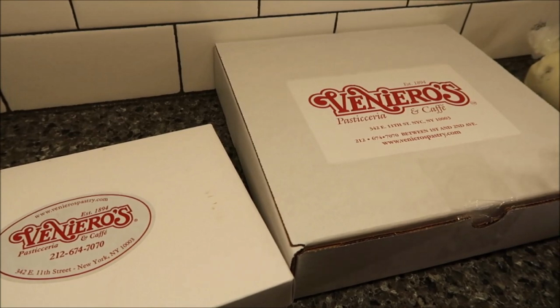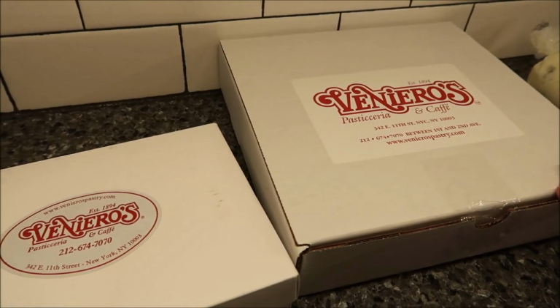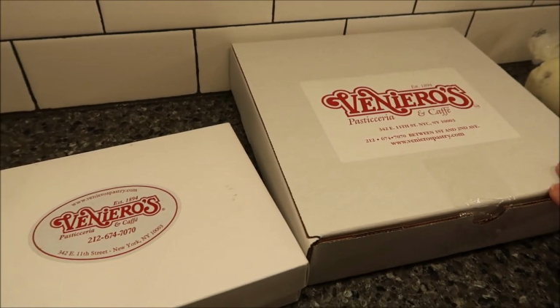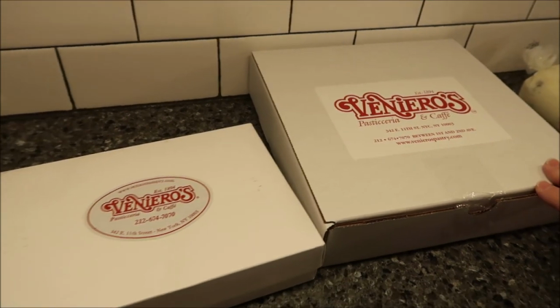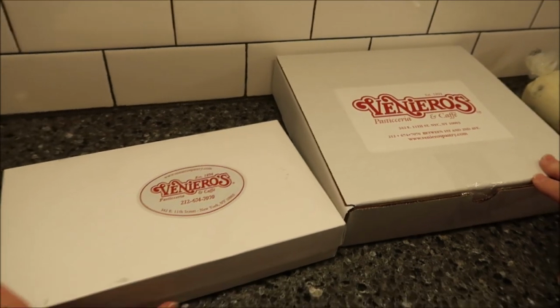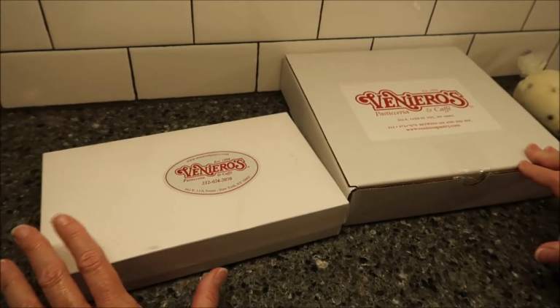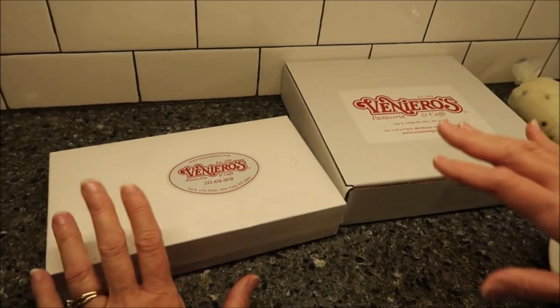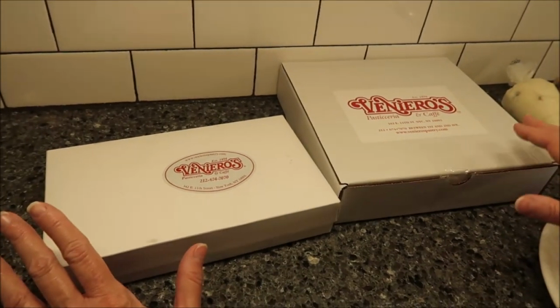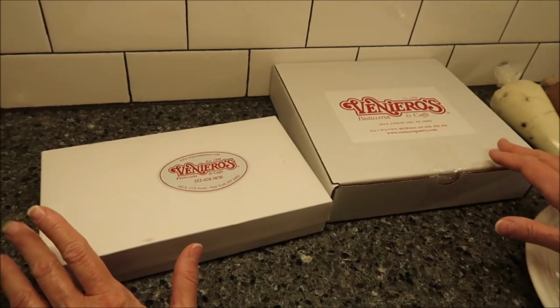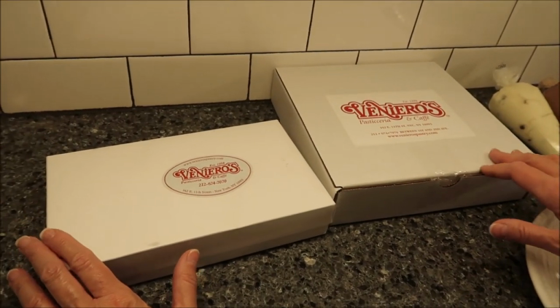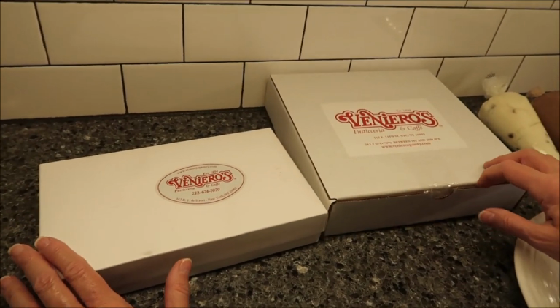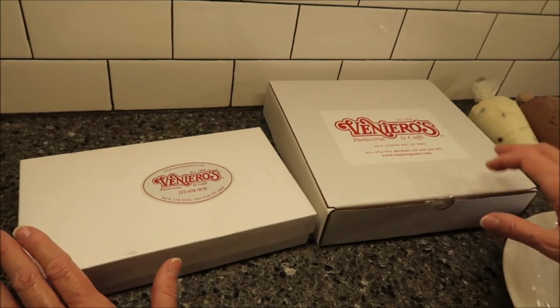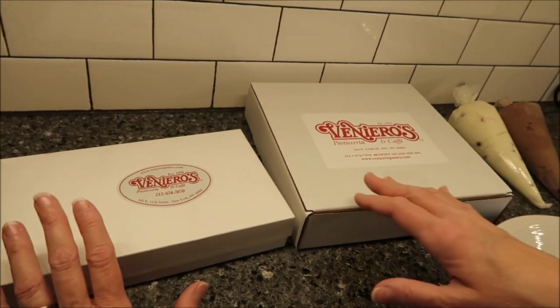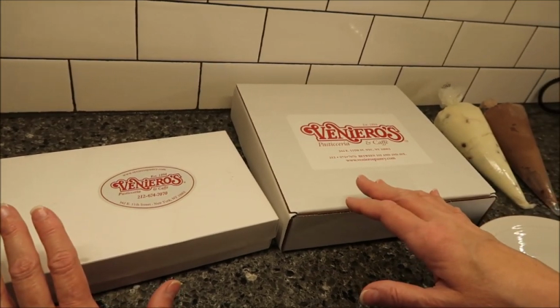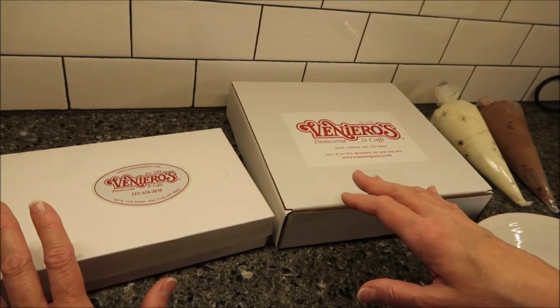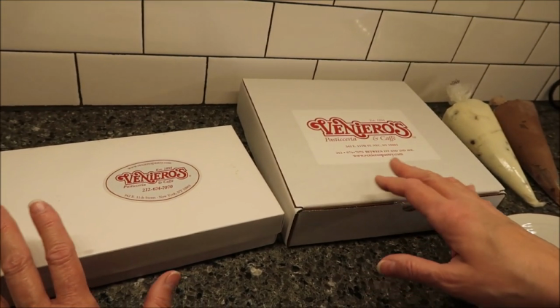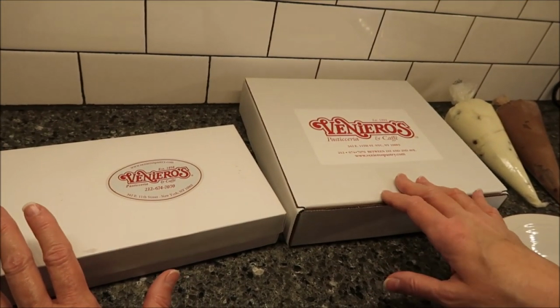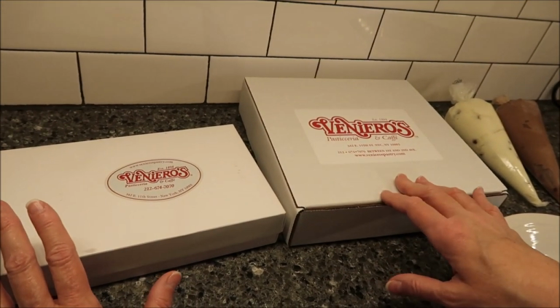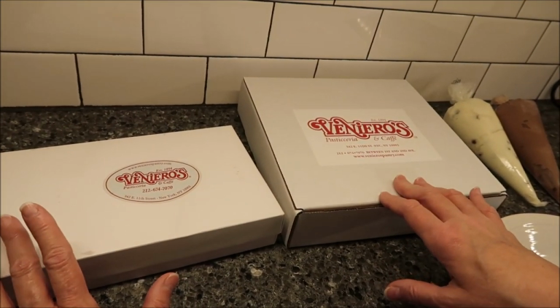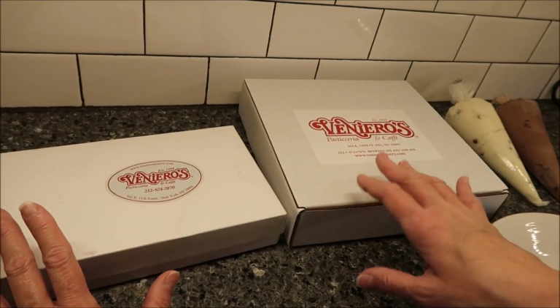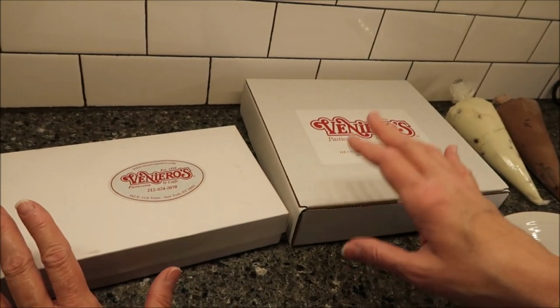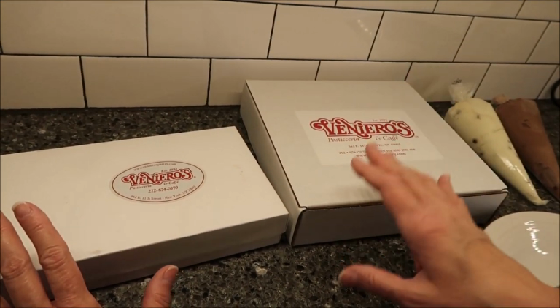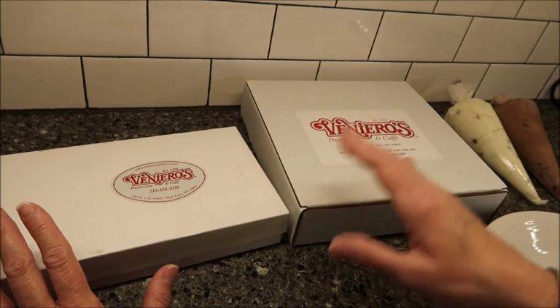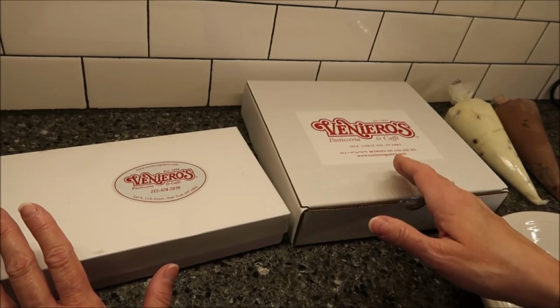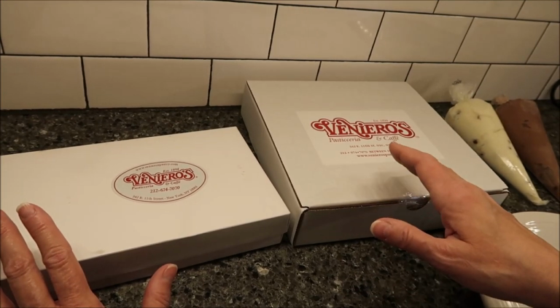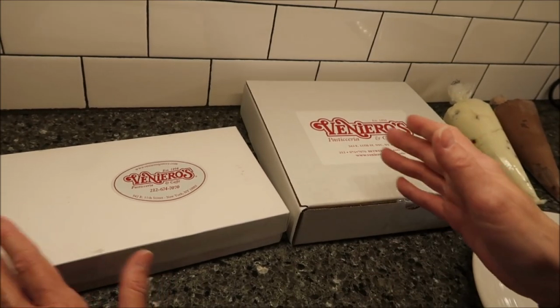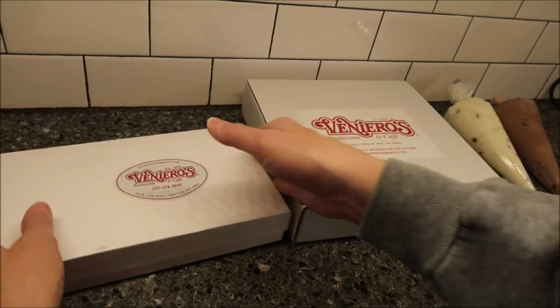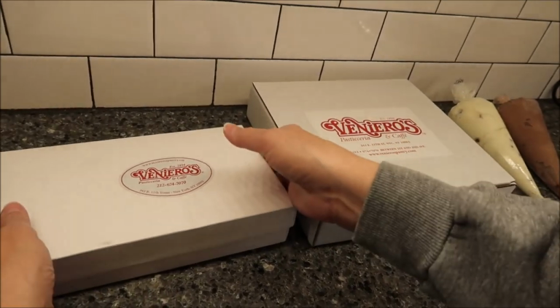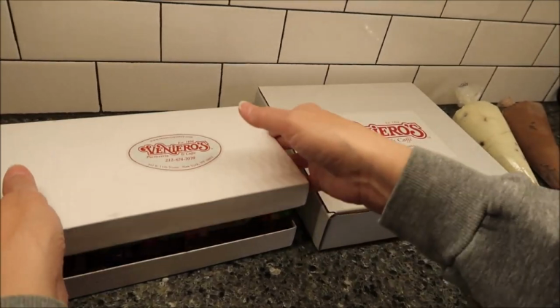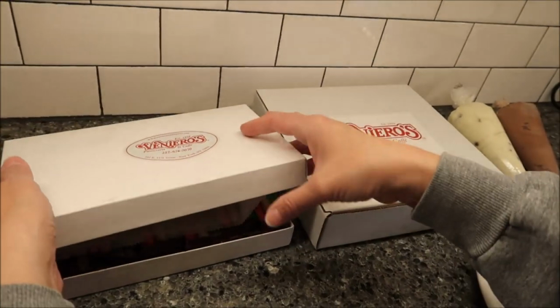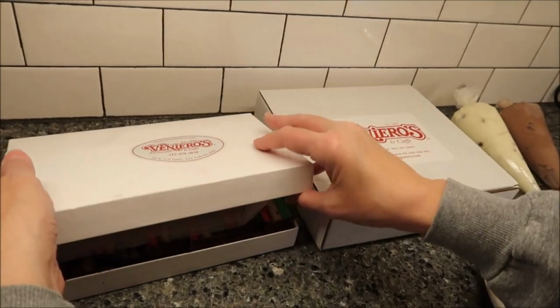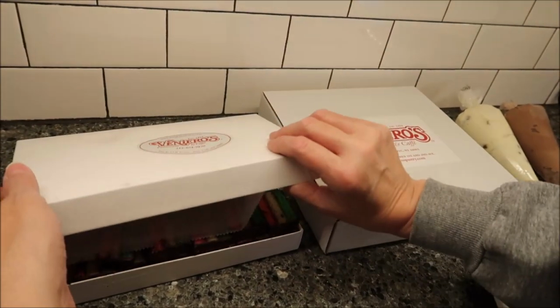Dan and Connie sent us this incredible gift from them. Veneros mails through Goldbelly, and that's how we got it.